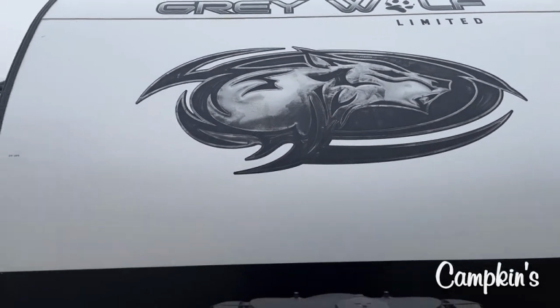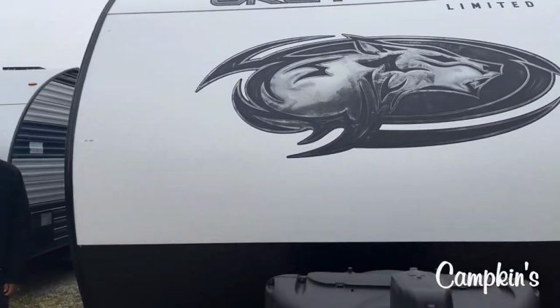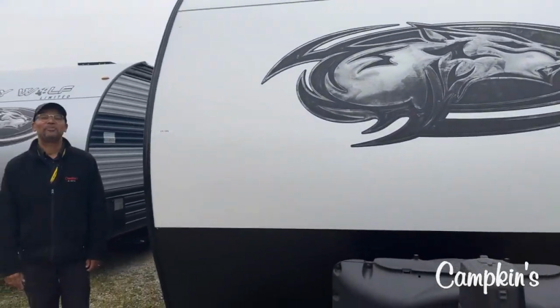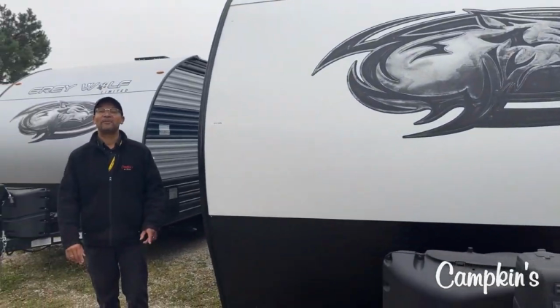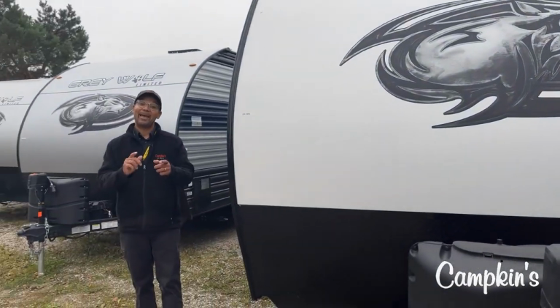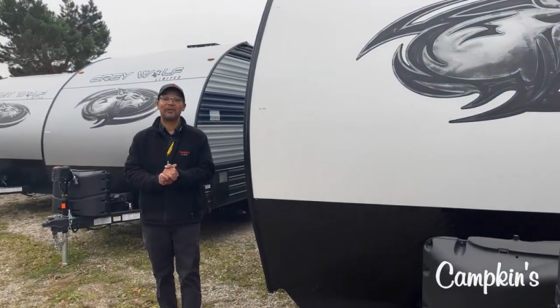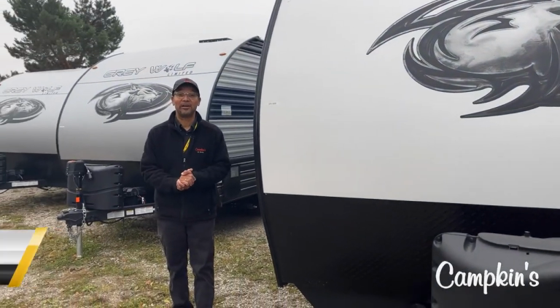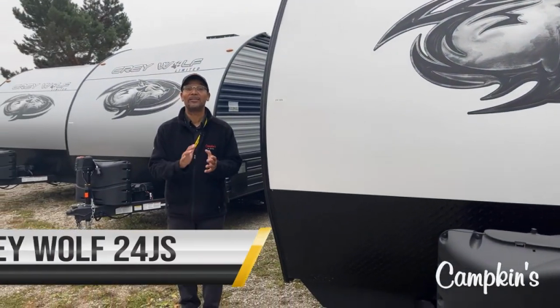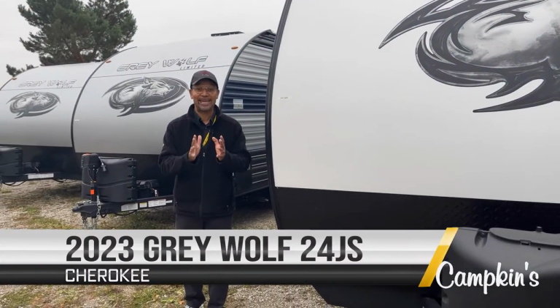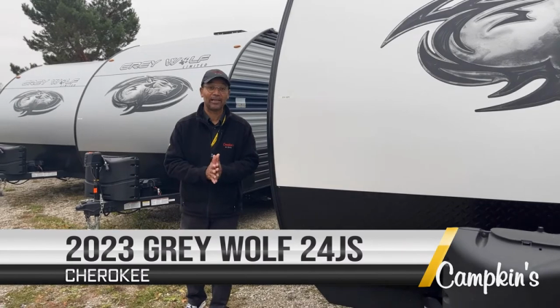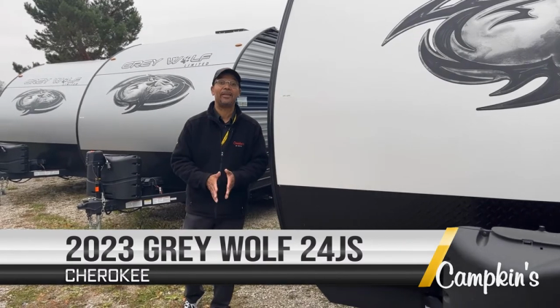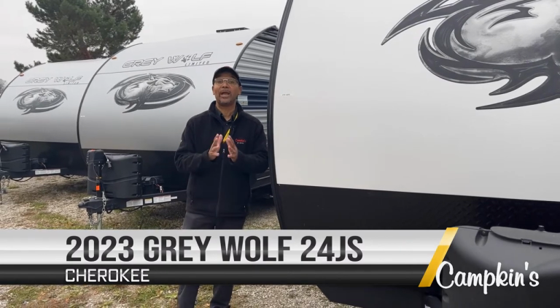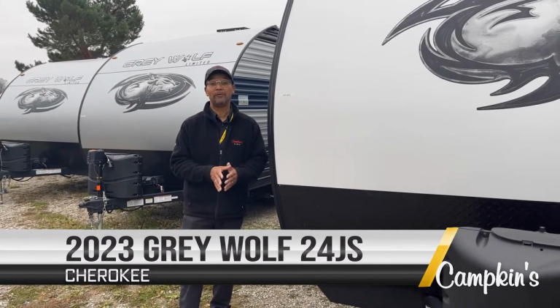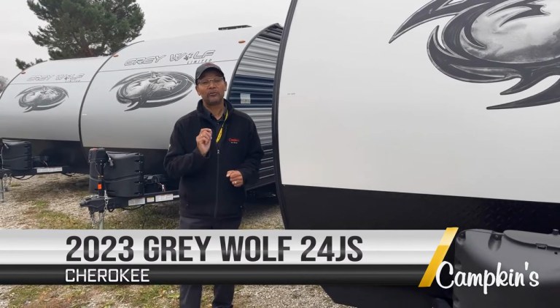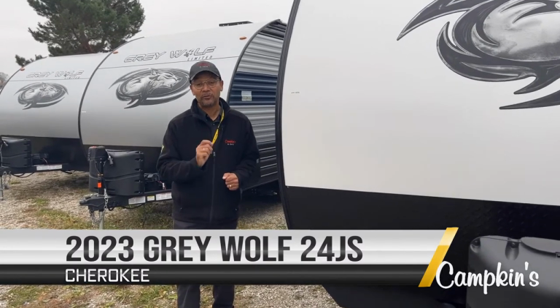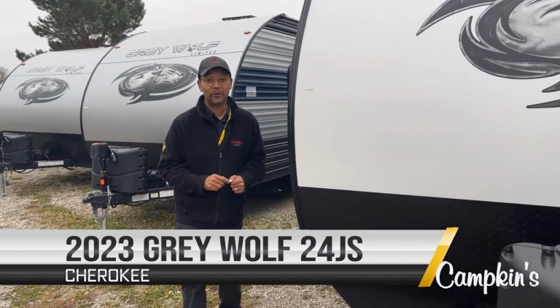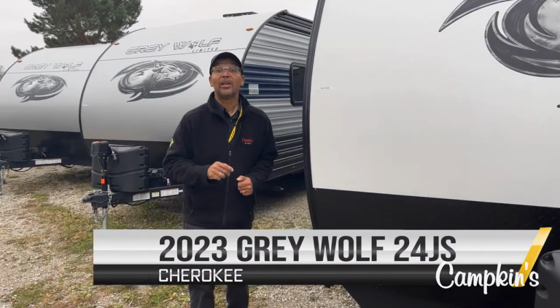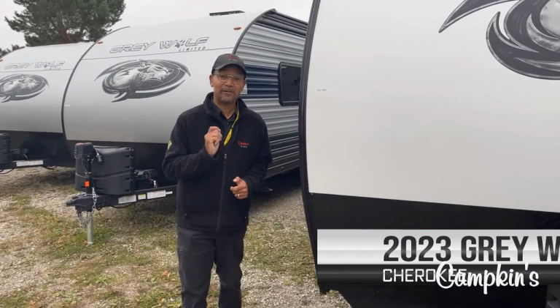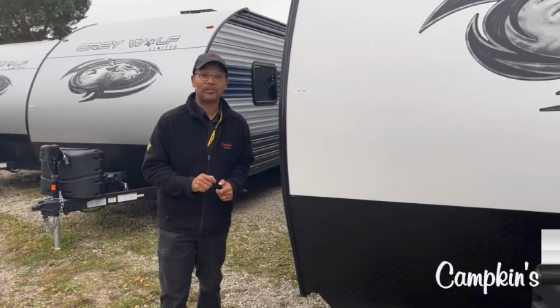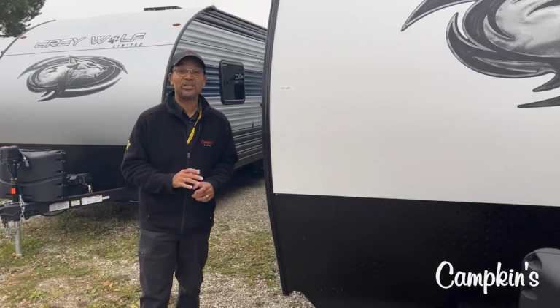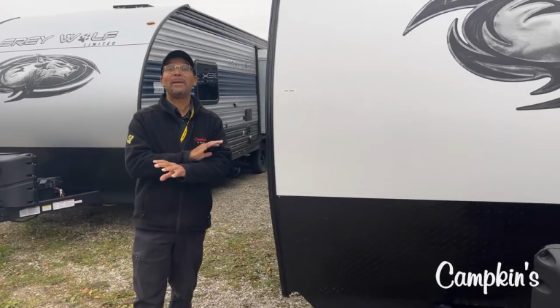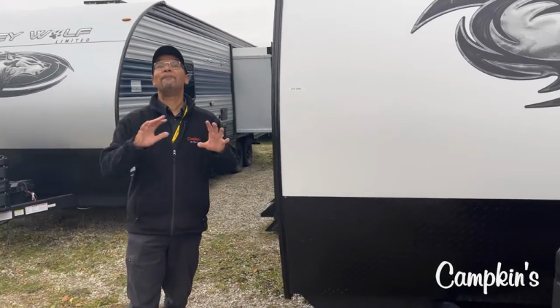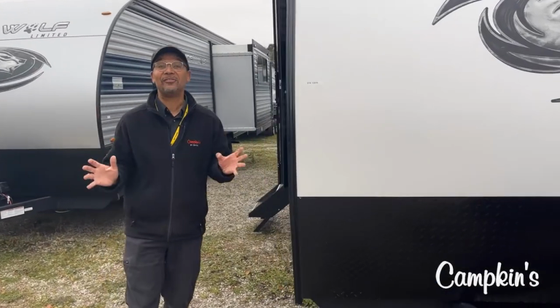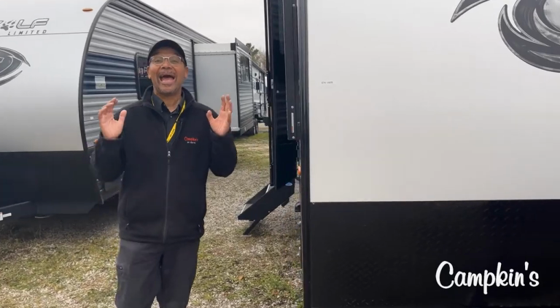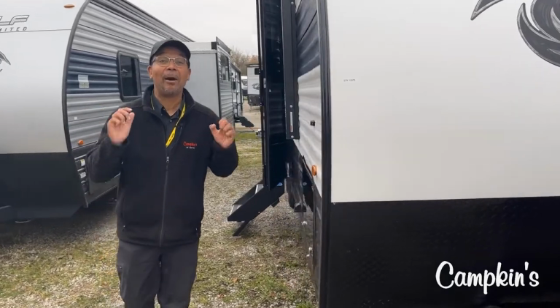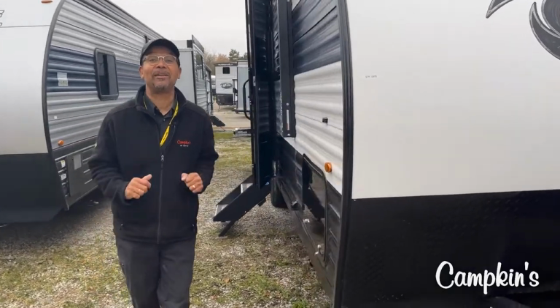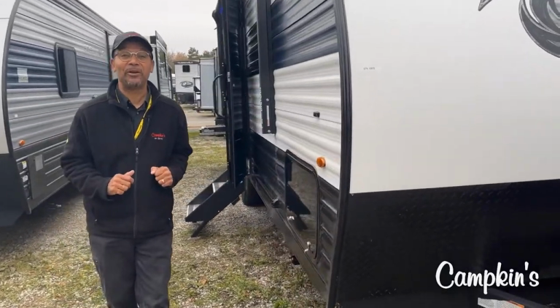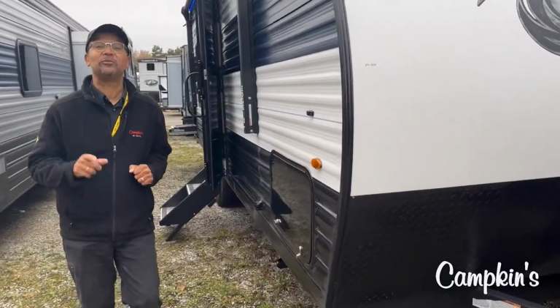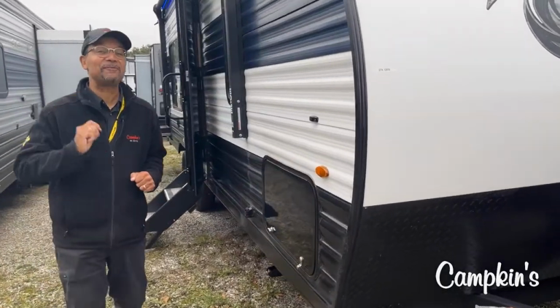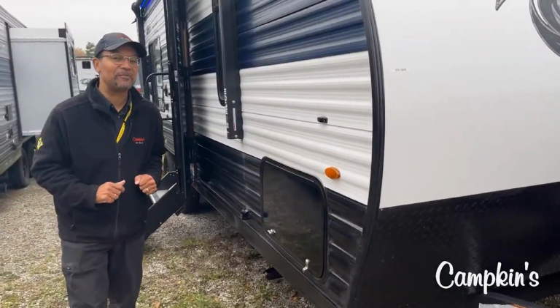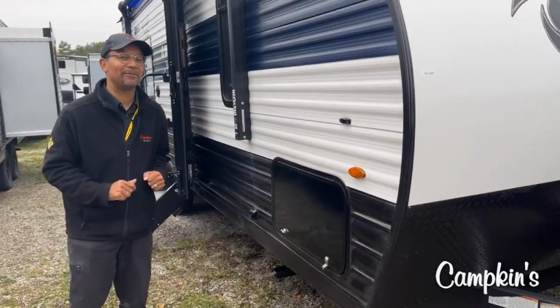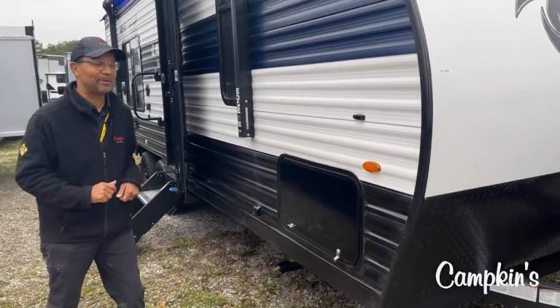Hi, my name is Peter from Campkins RV Center. We're going to take a look at the Grey Wolf, a 2023 24JG. You will be amazed at how much they put in 24 feet of living space.